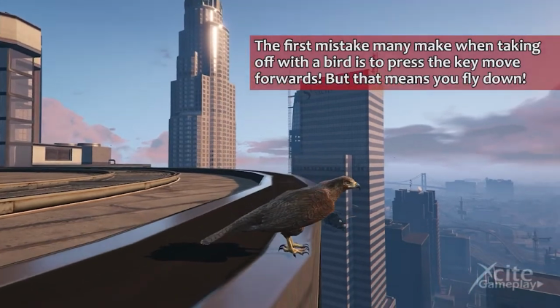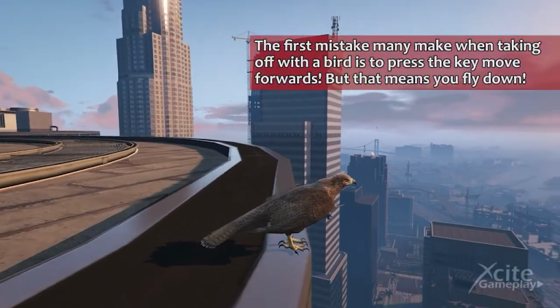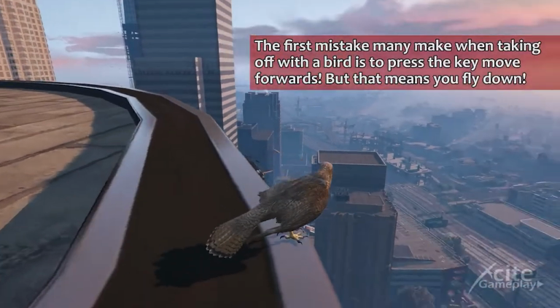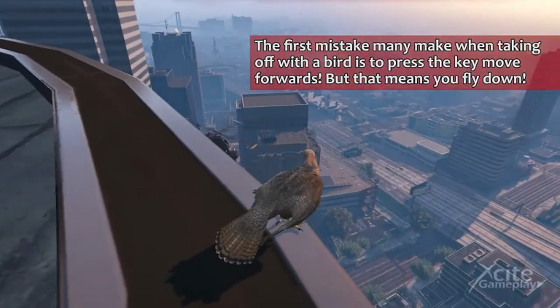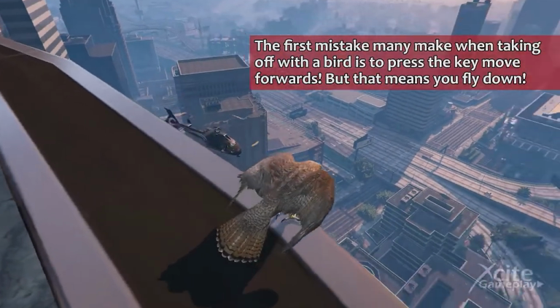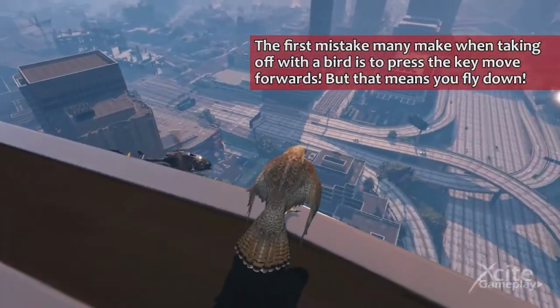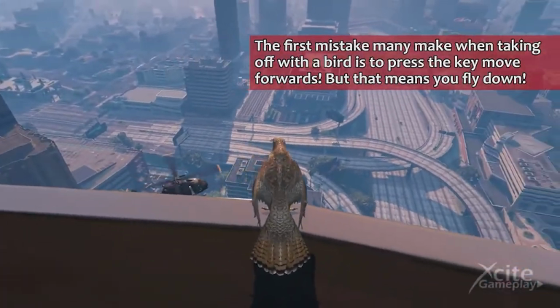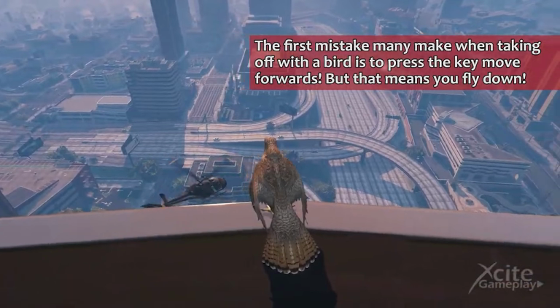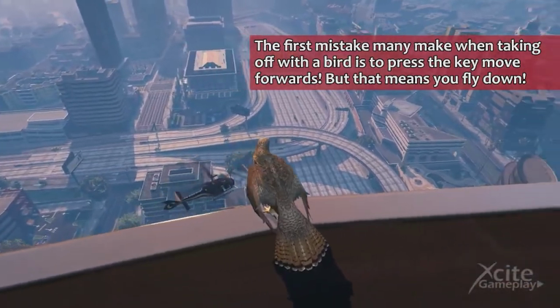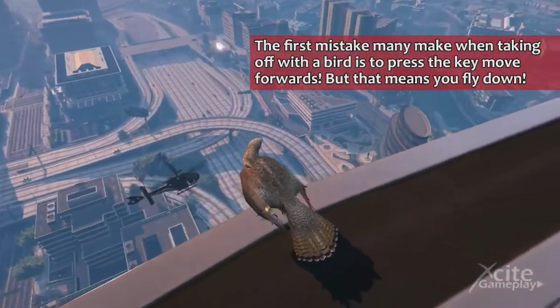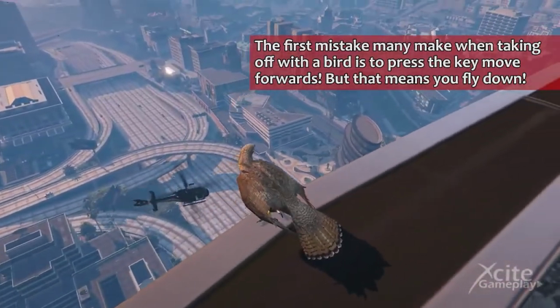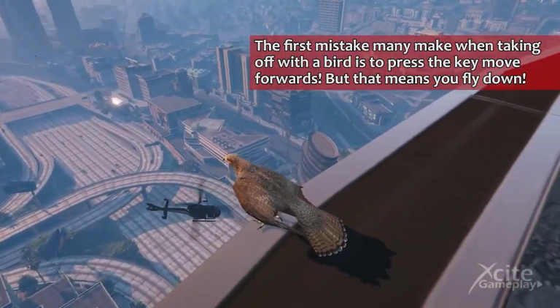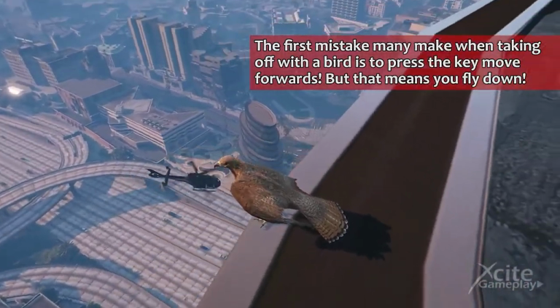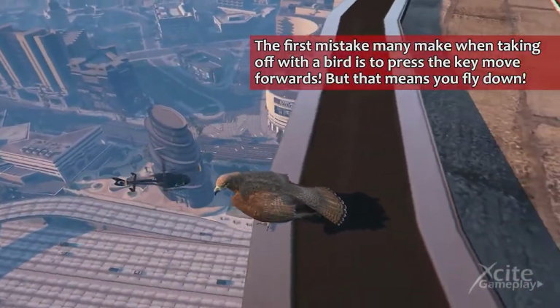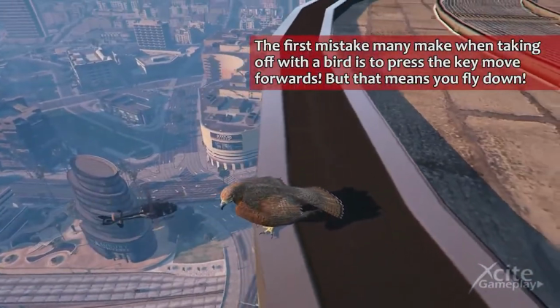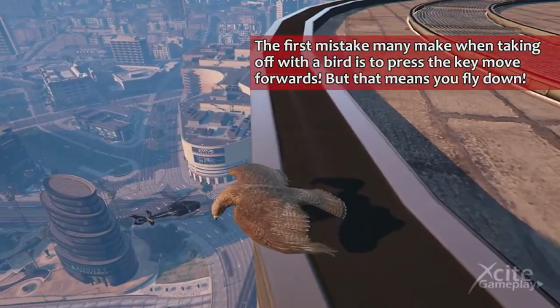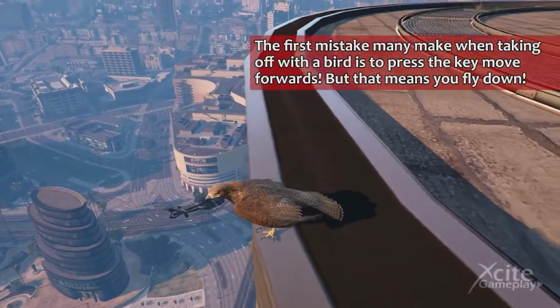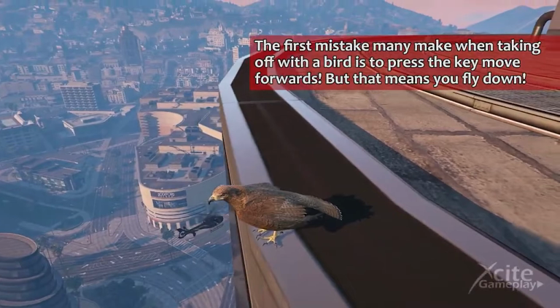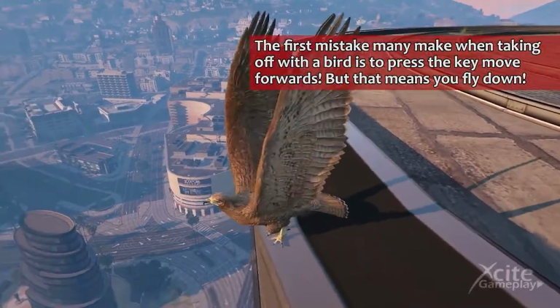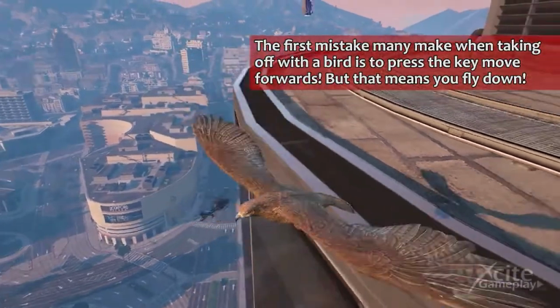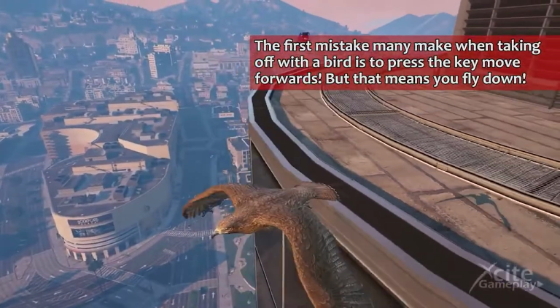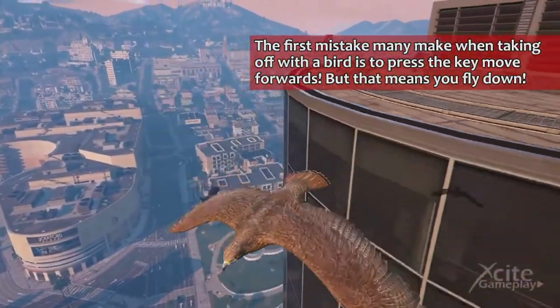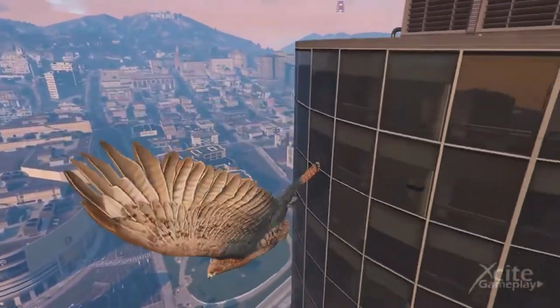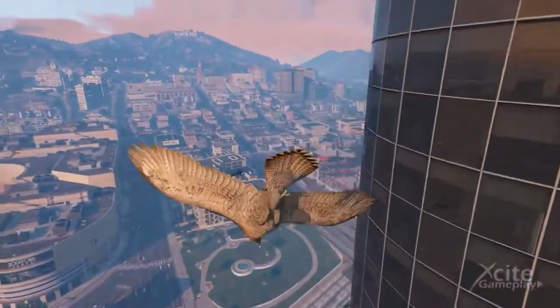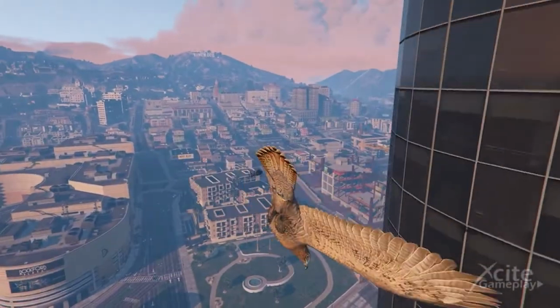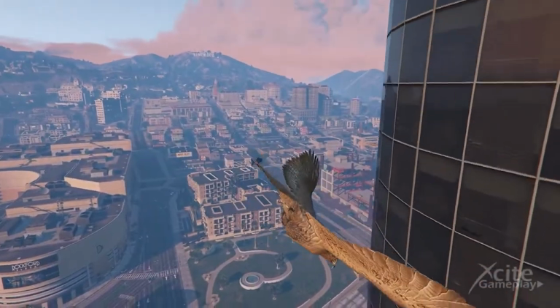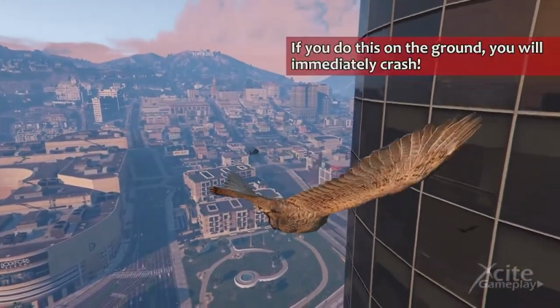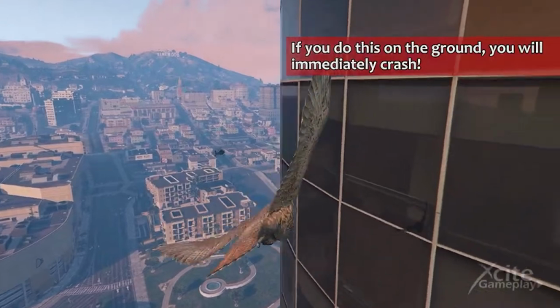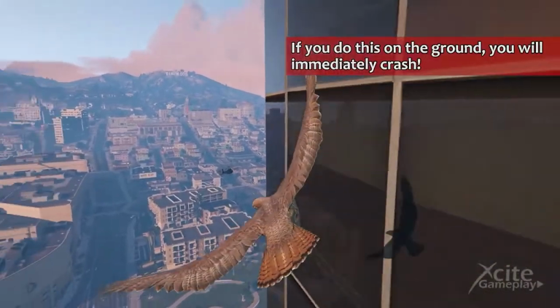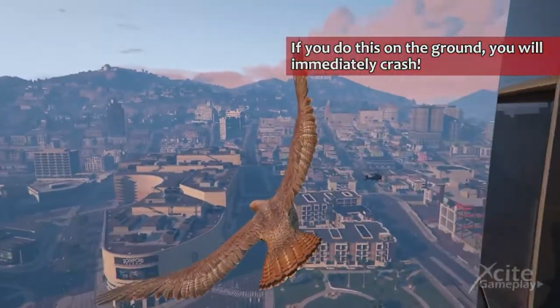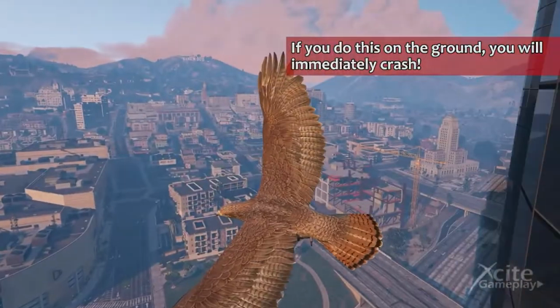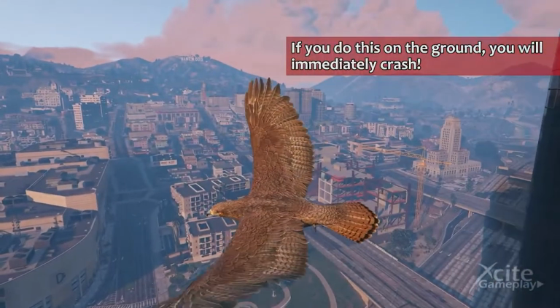The first mistake many make when taking off with a bird is to press the key to move forwards, but that means you fly down. If you do this on the ground, you will immediately crash.